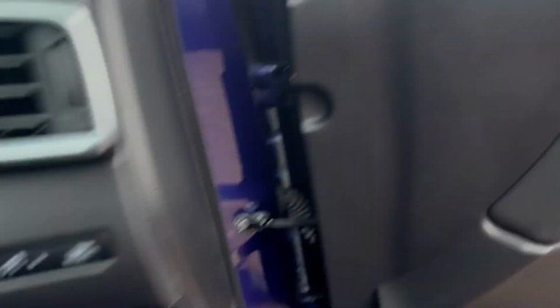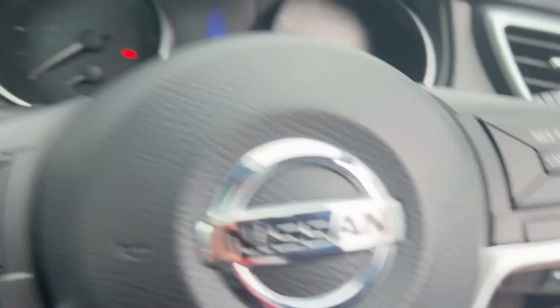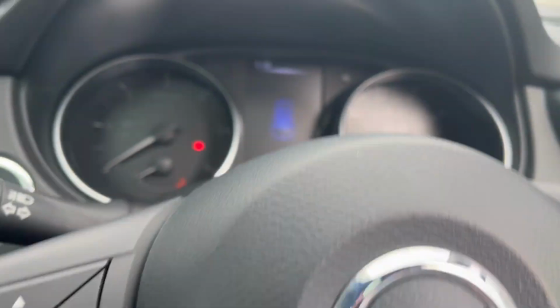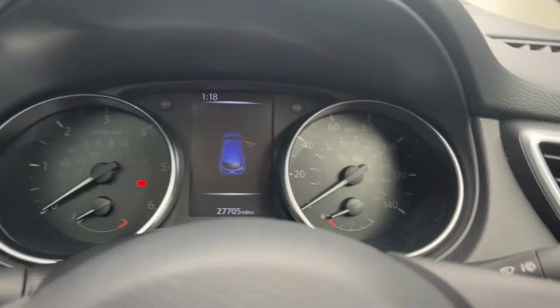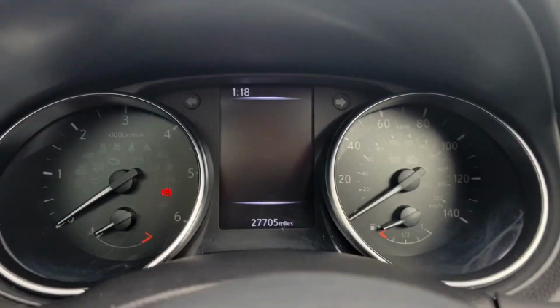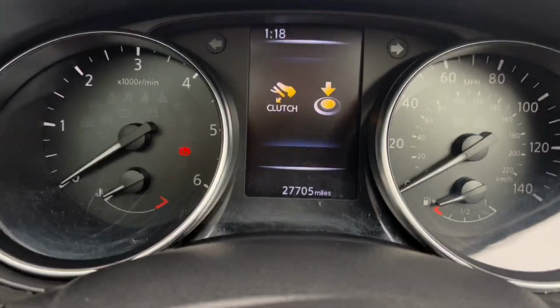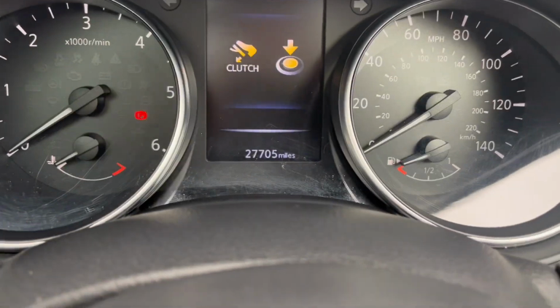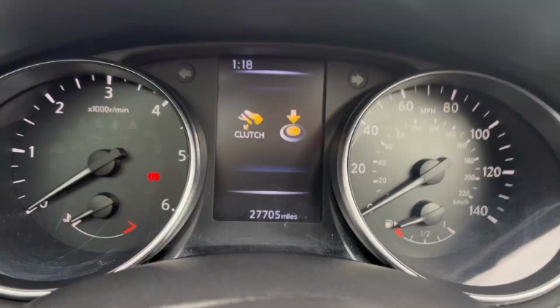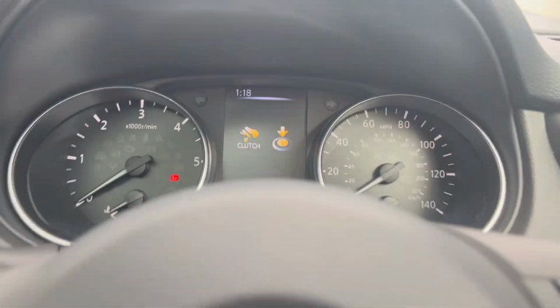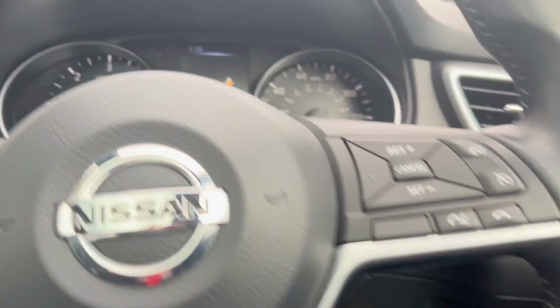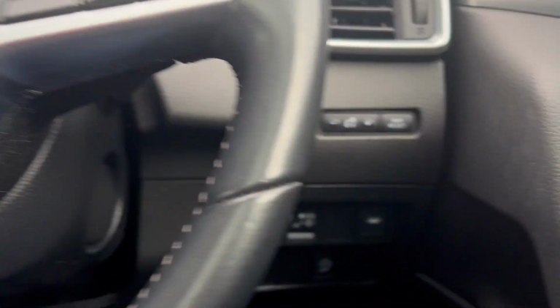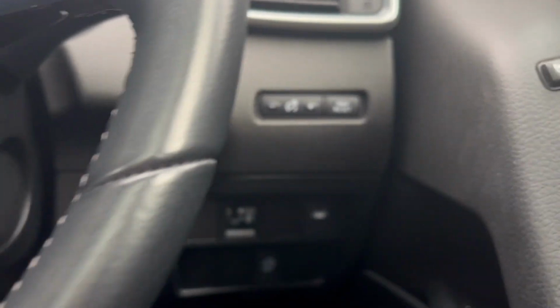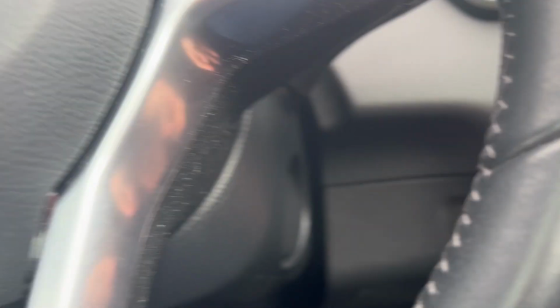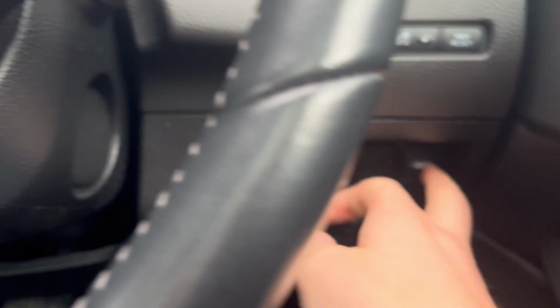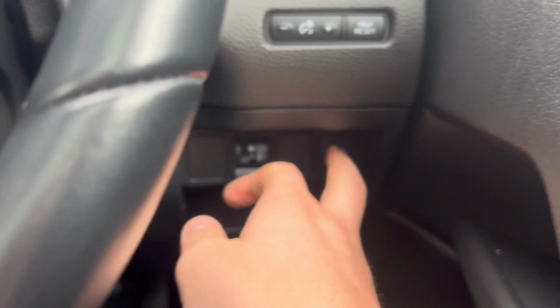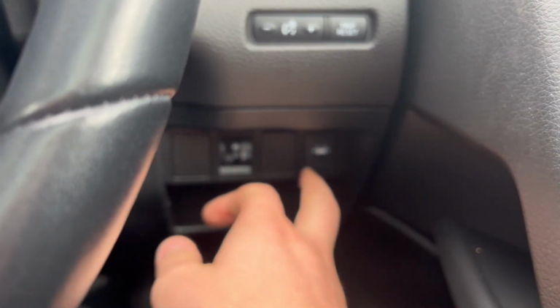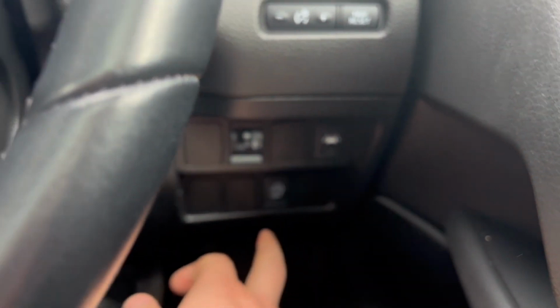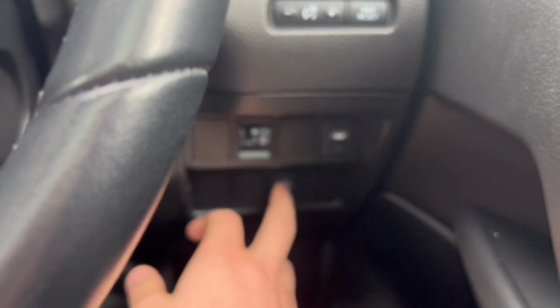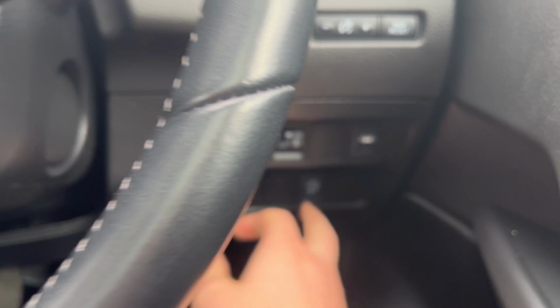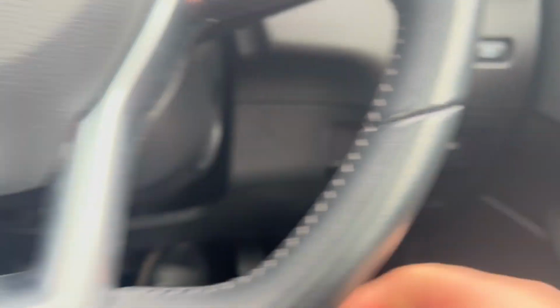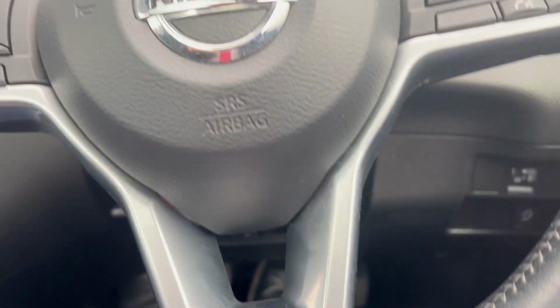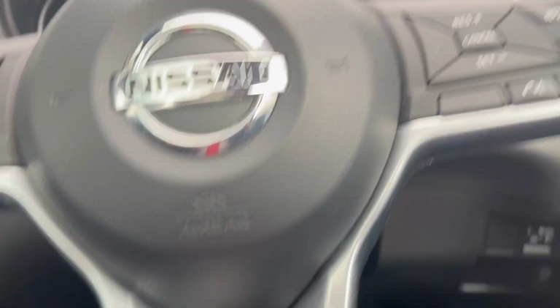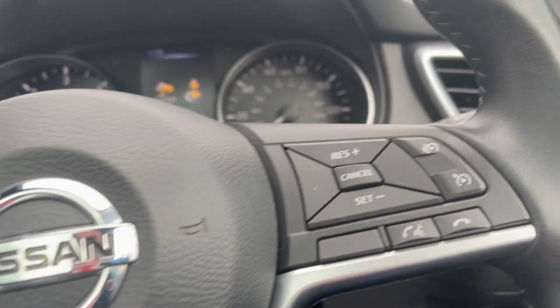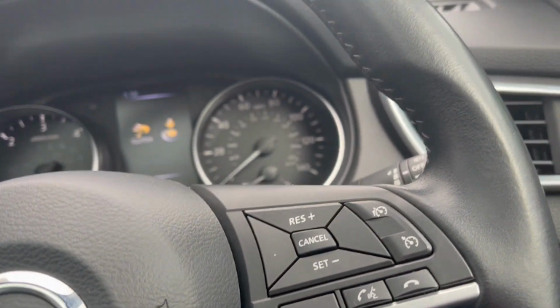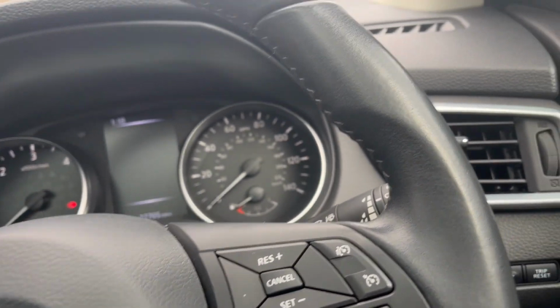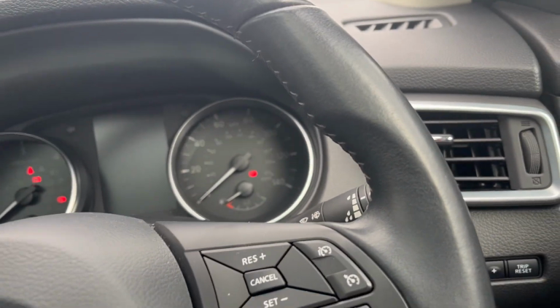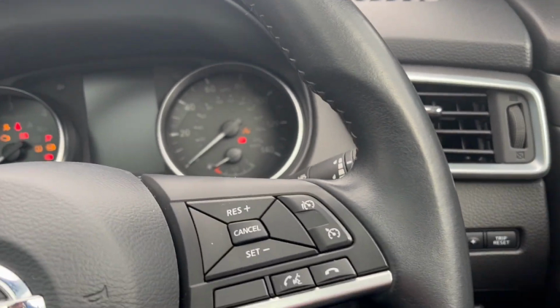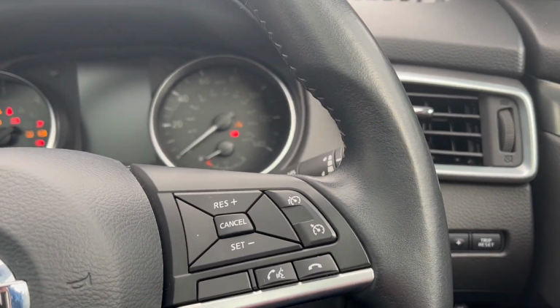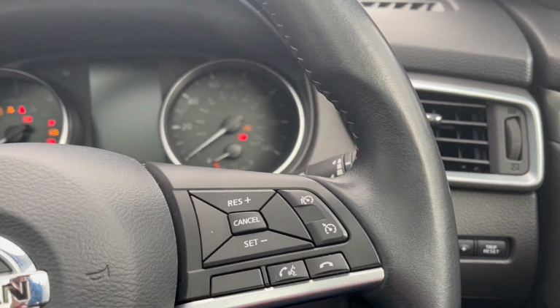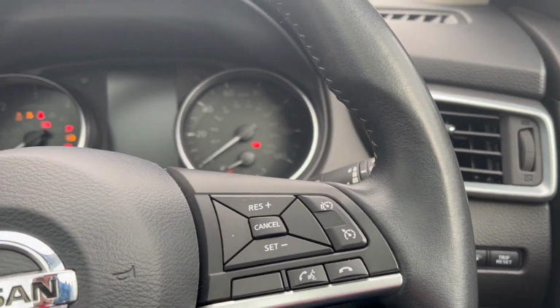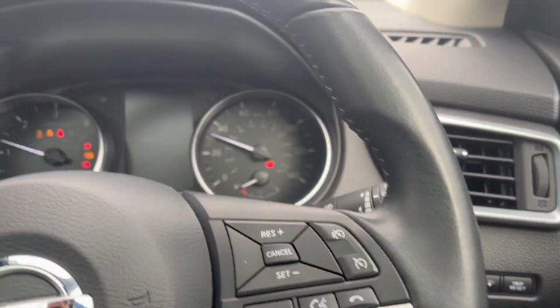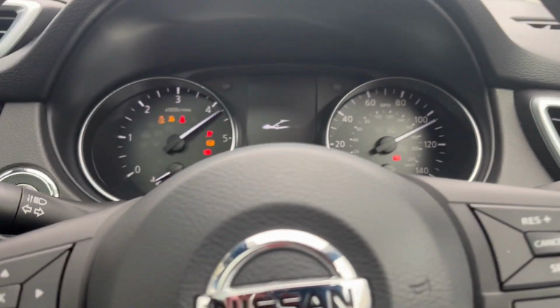The car has only done 27,705 miles. Moving from right to left, you've got the lane departure warning button here, the auto stop-start button there — the car will turn the engine off at traffic lights when you take your foot off the clutch.